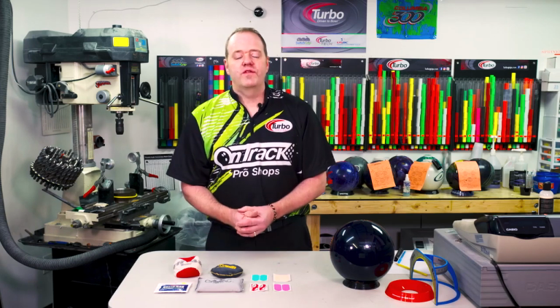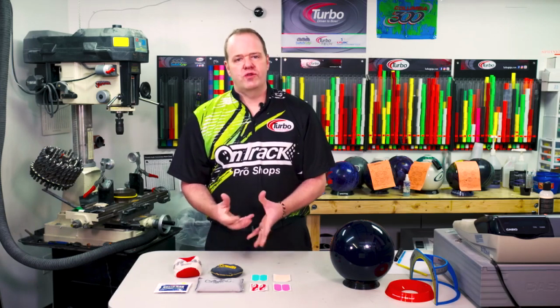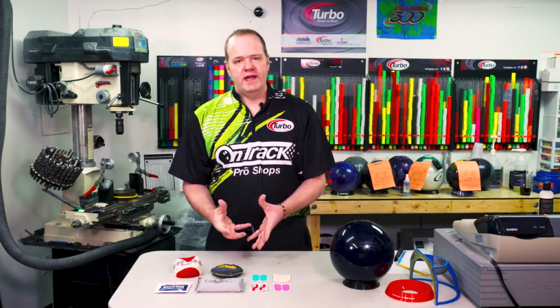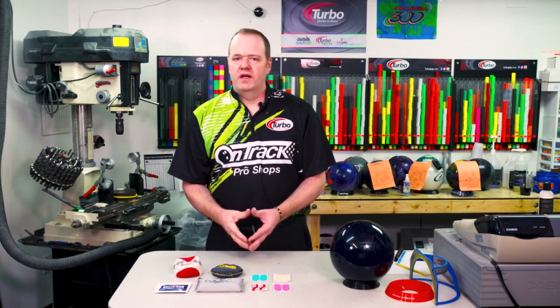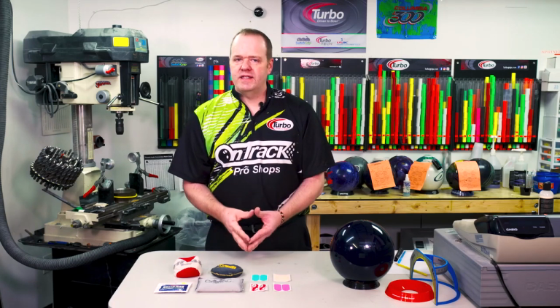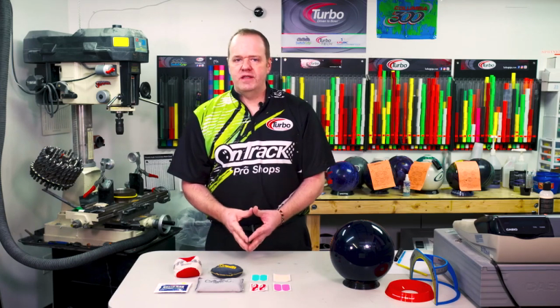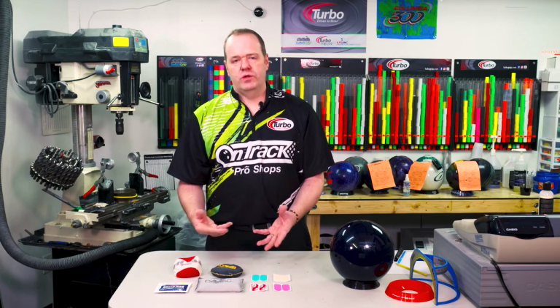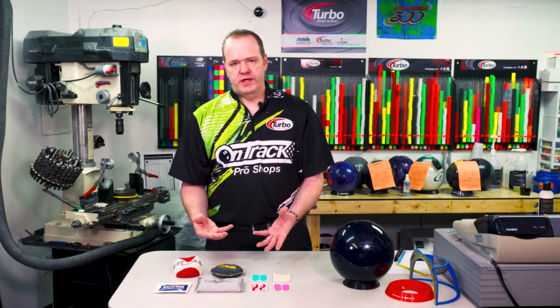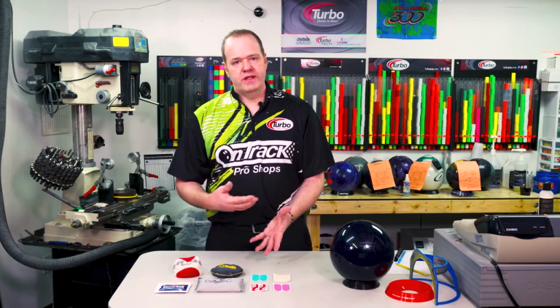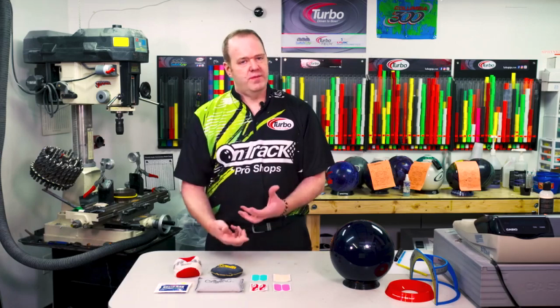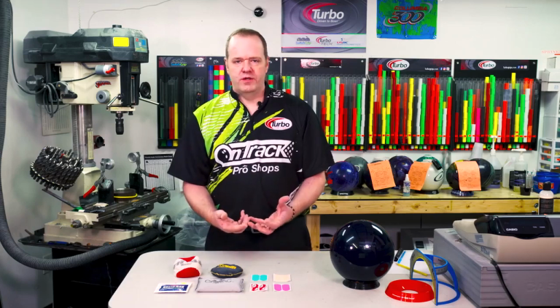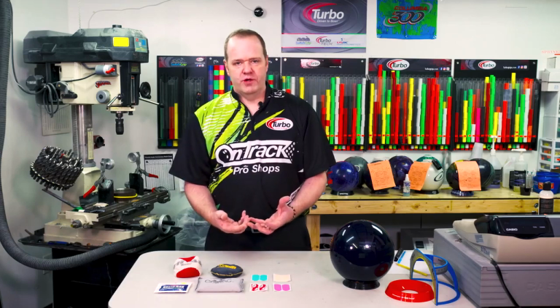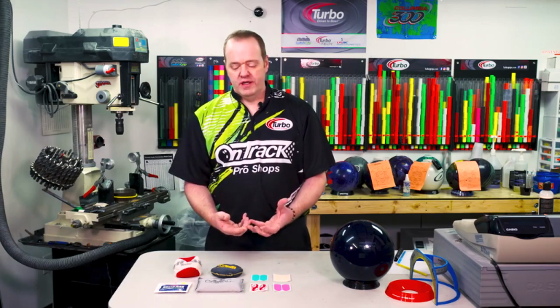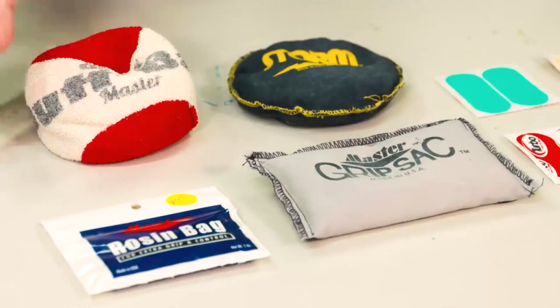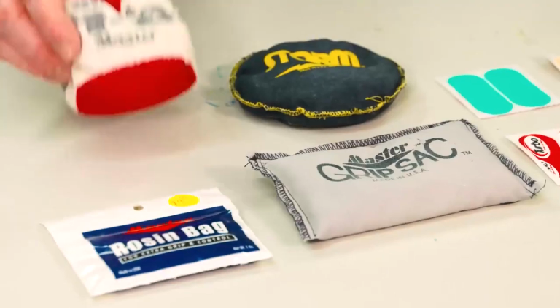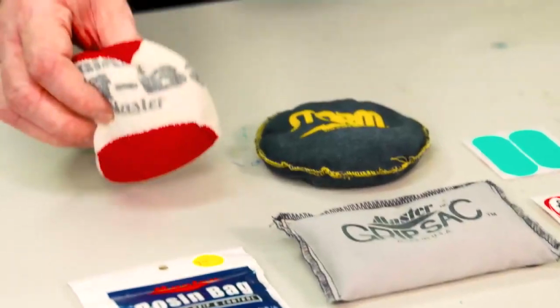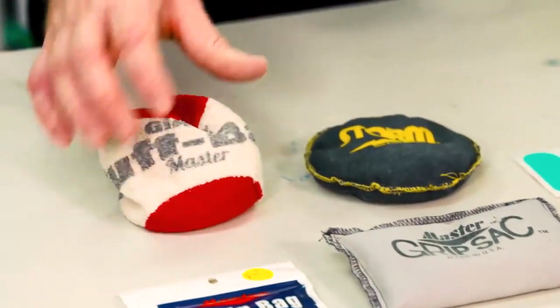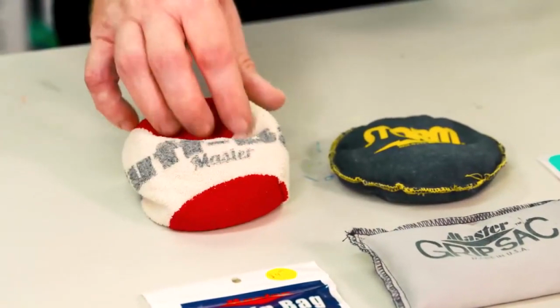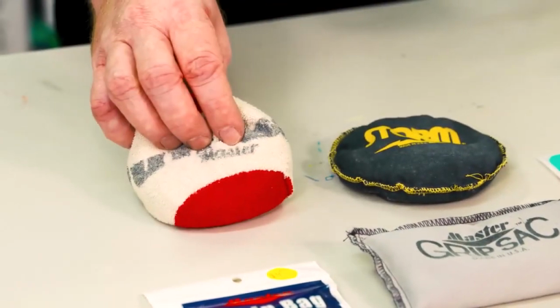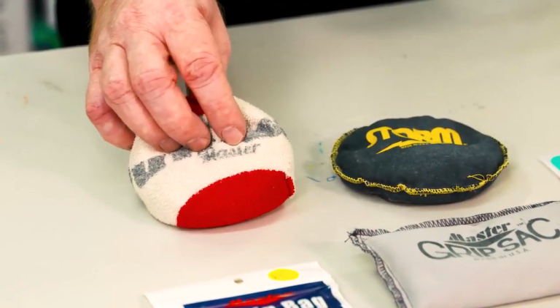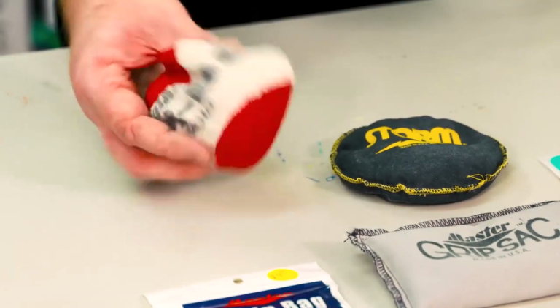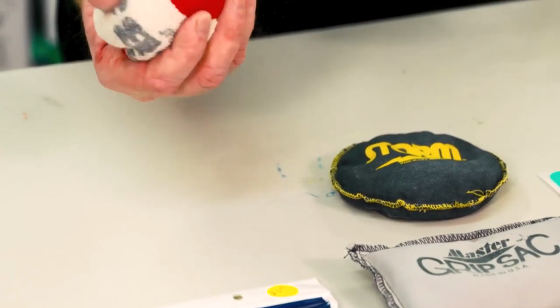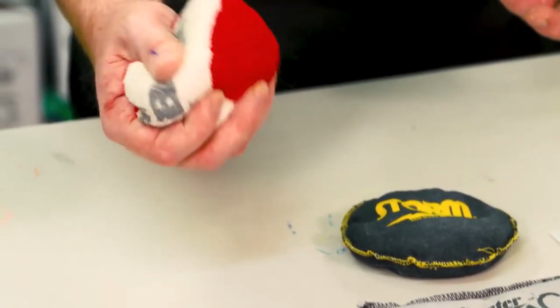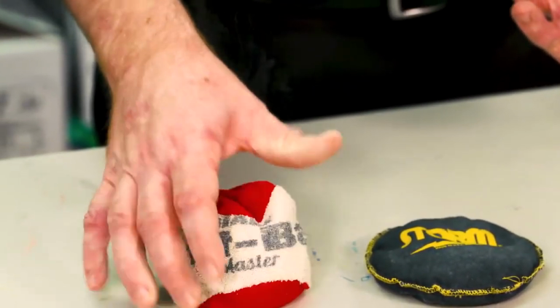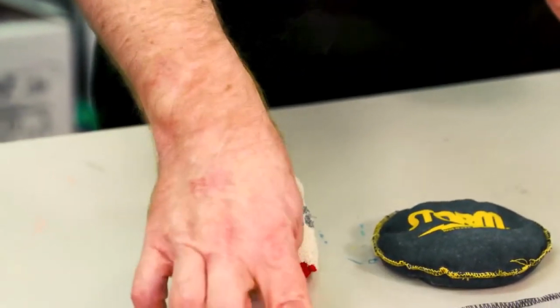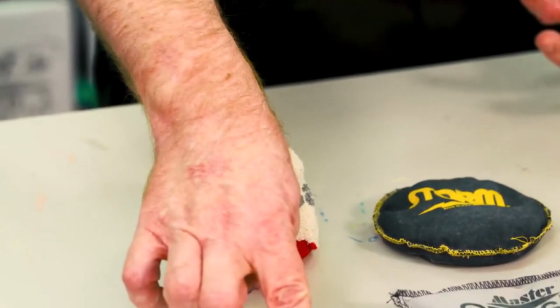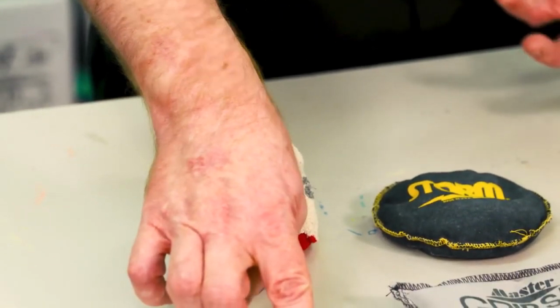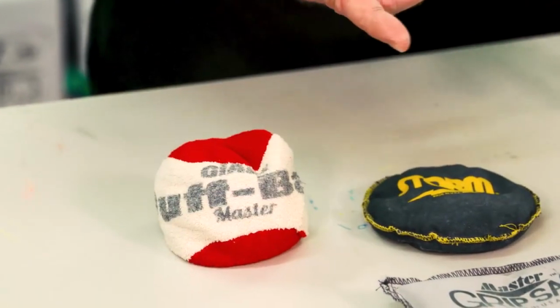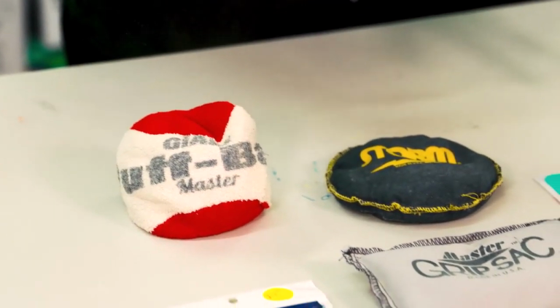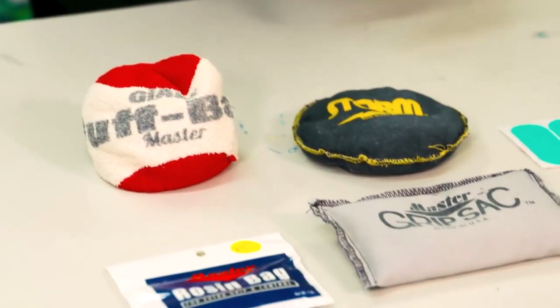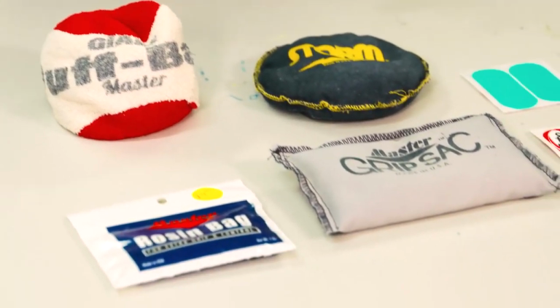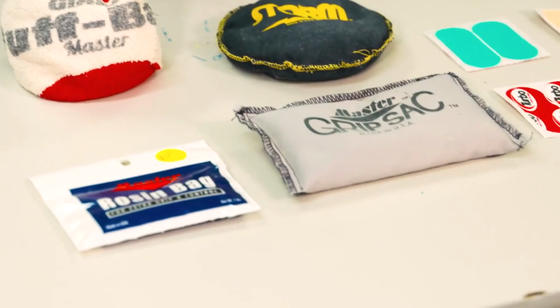If you have a dry hand — and a lot of the time I see this with older players, as our hands dry up as we get older — we're going to use the material that does have a little bit of chalk to it, maybe a puff ball or a rosin bag. Another one that's talked about is the hand conditioner.